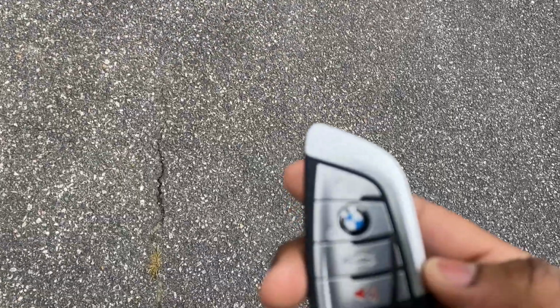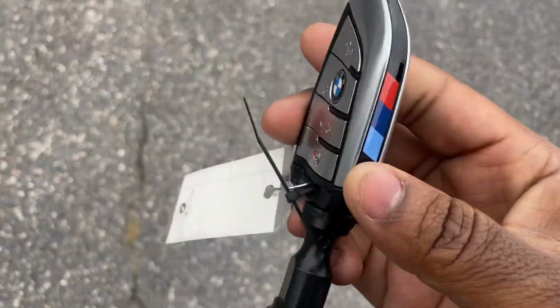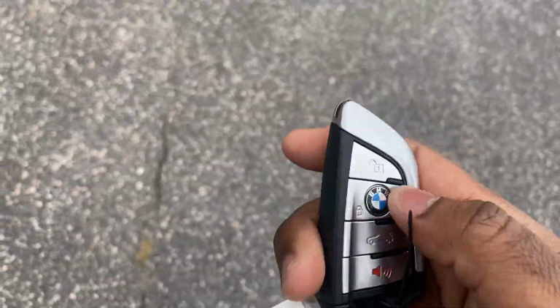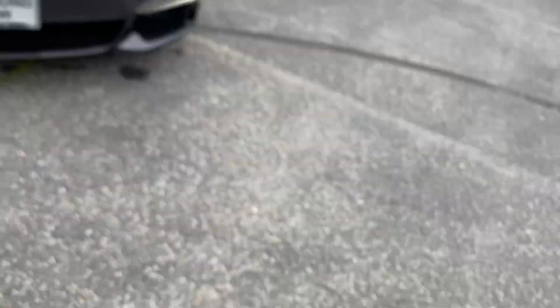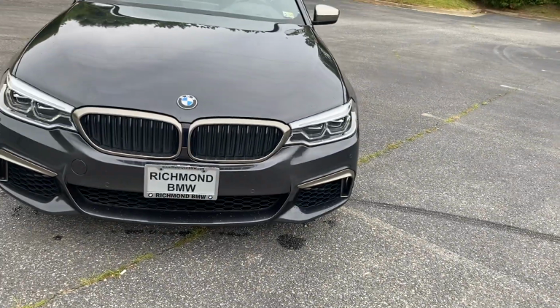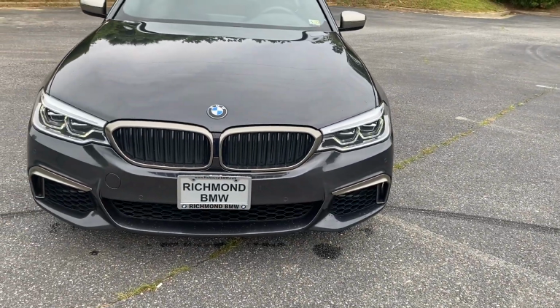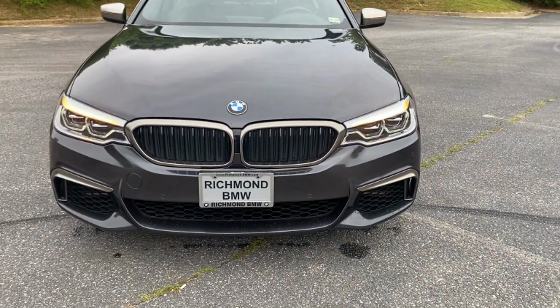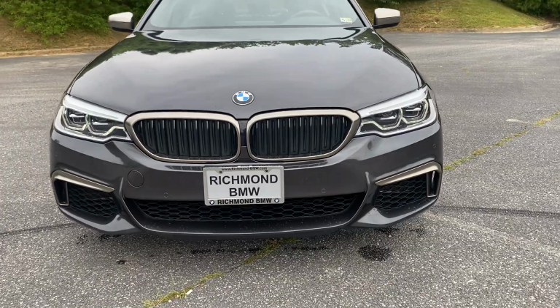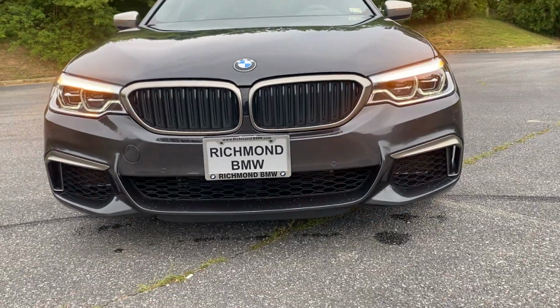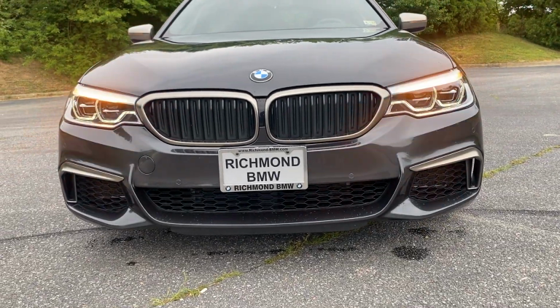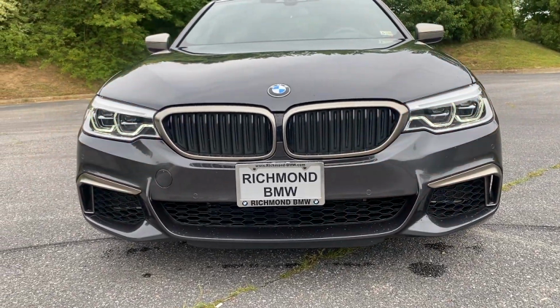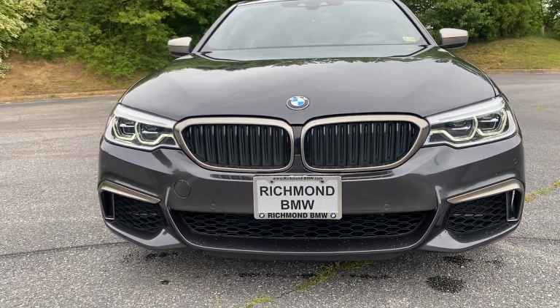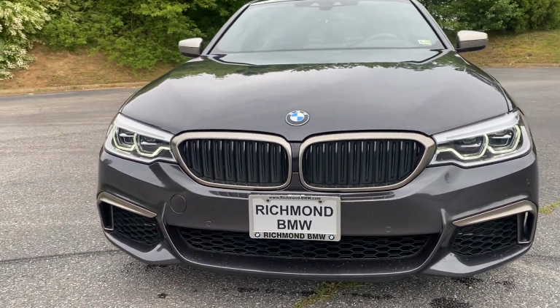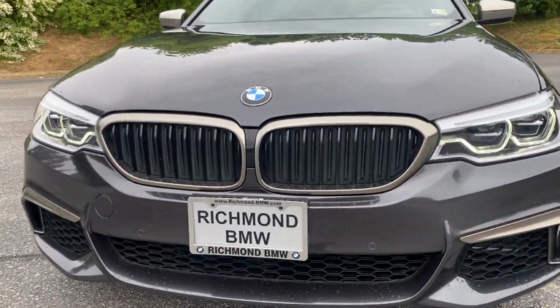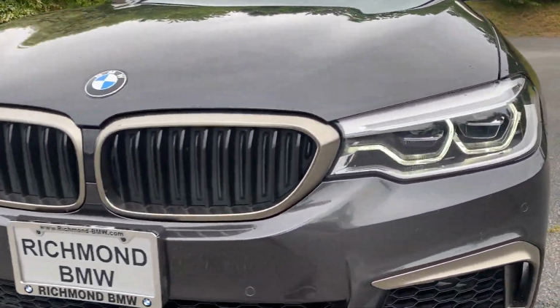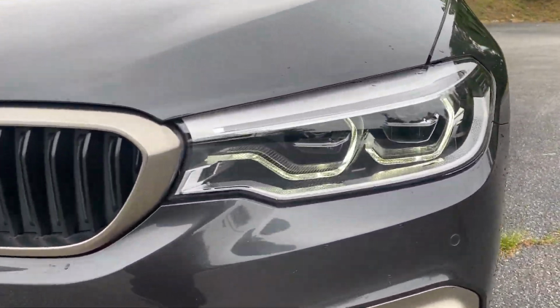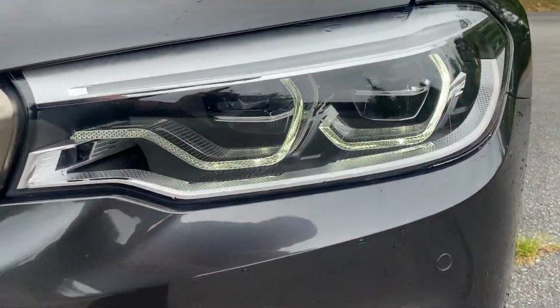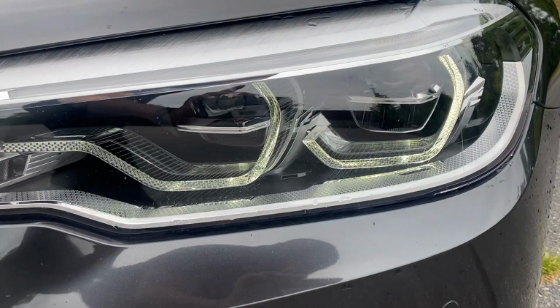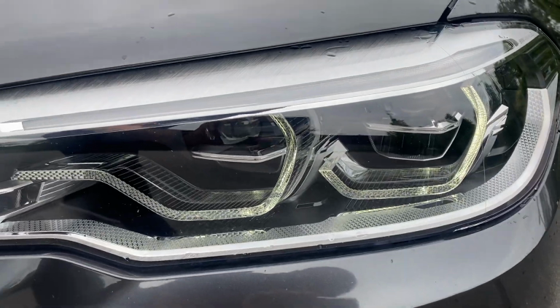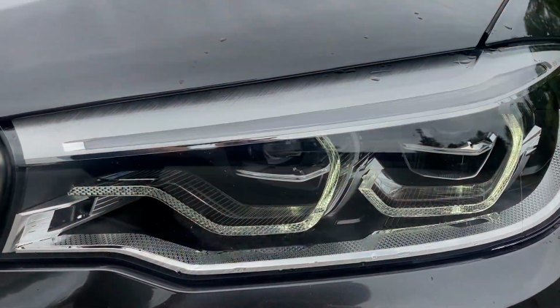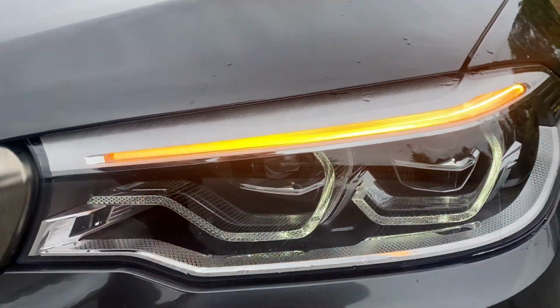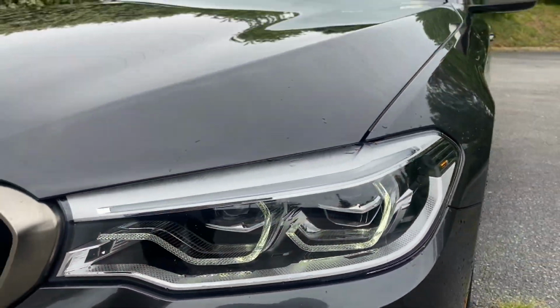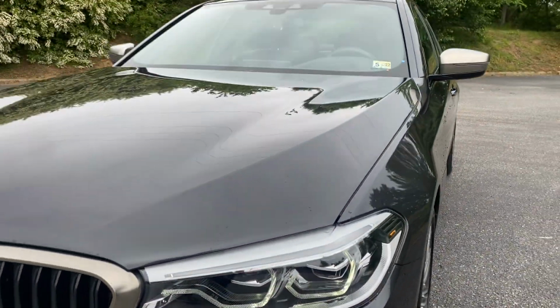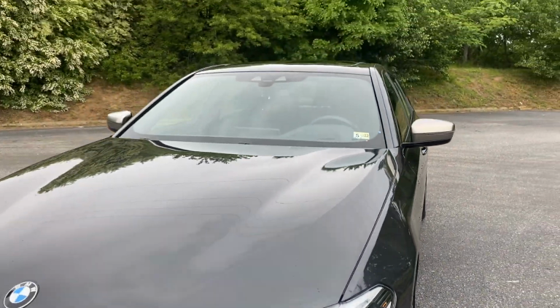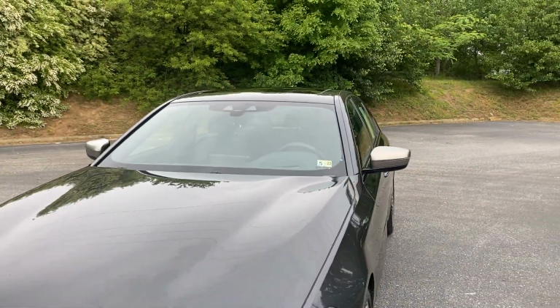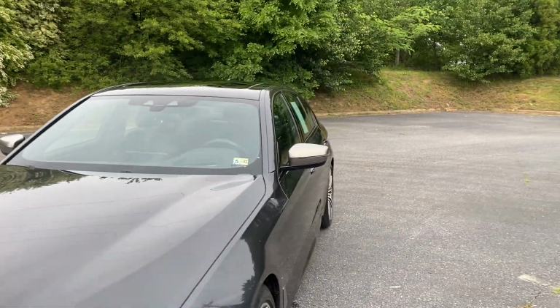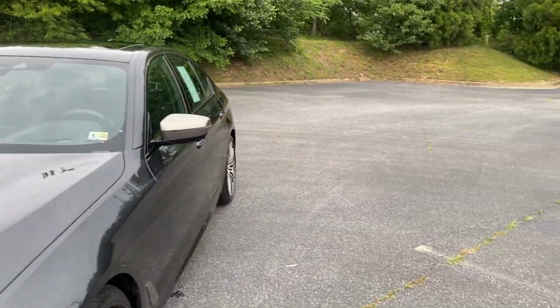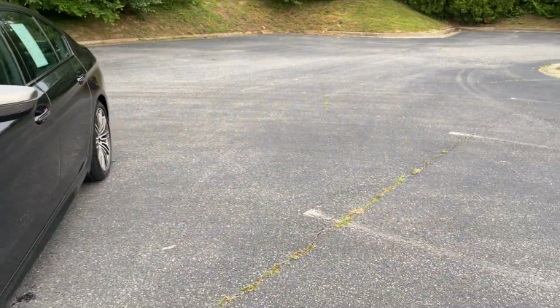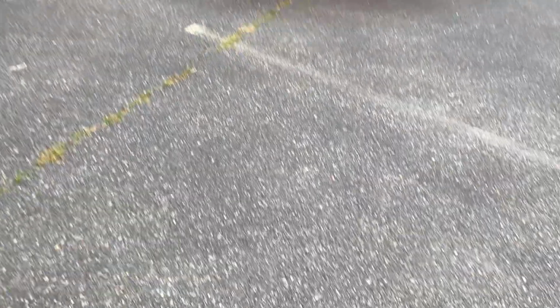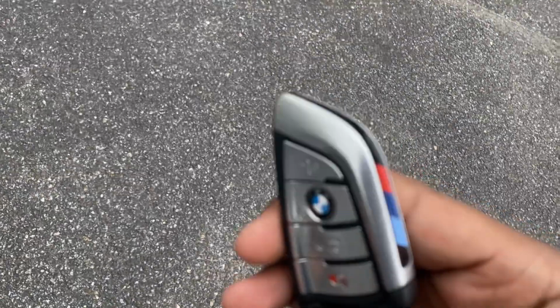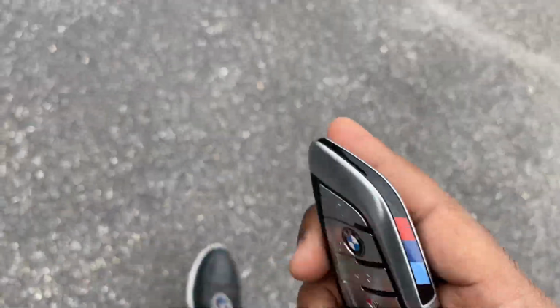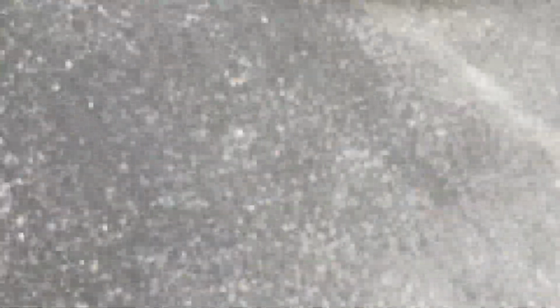This is your key — just unlock it. It's got the LEDs, full LED headlights, which look really nice. That is a standard feature on the M550s. And it has comfort access keyless entry, so you can keep your key fob in your pocket.